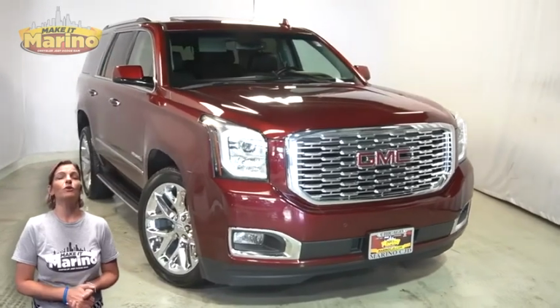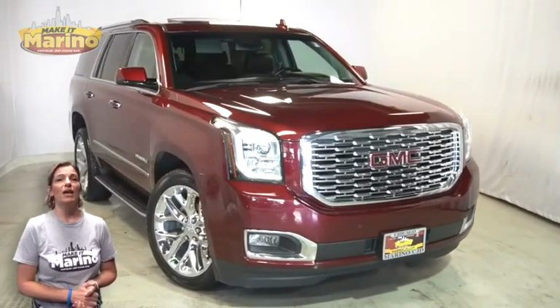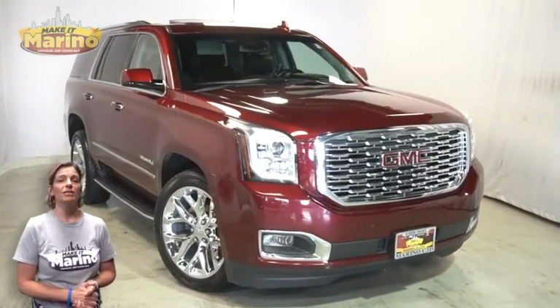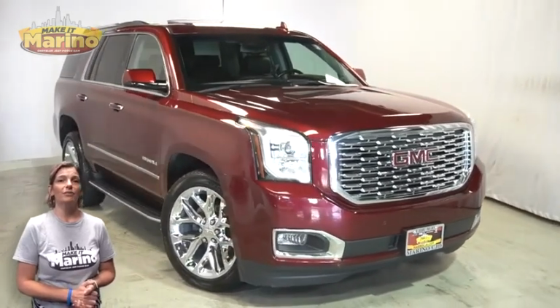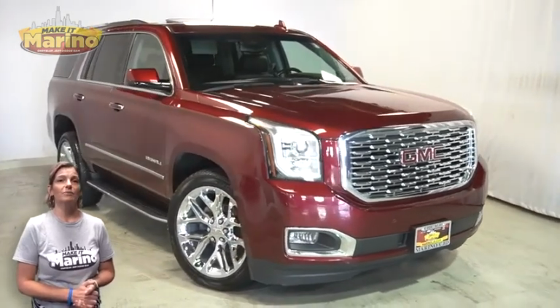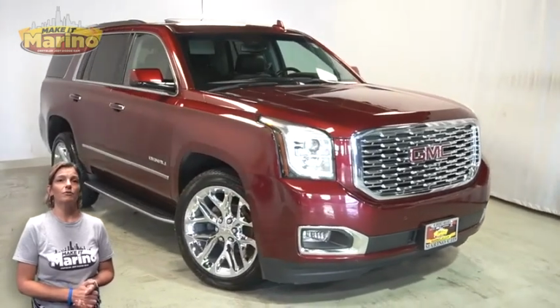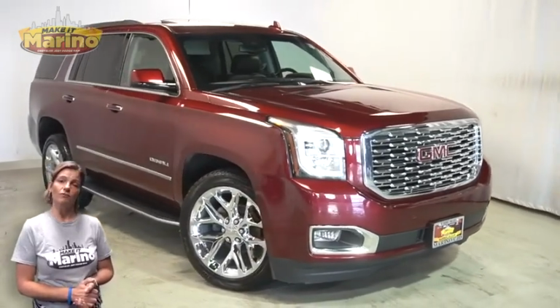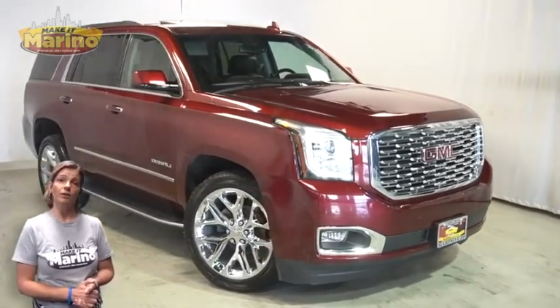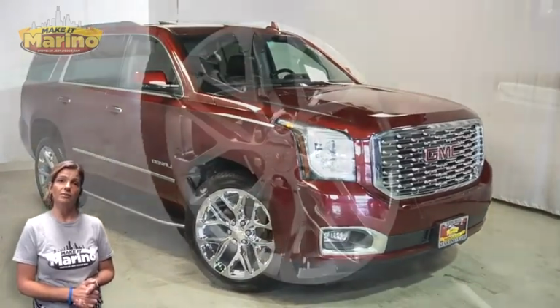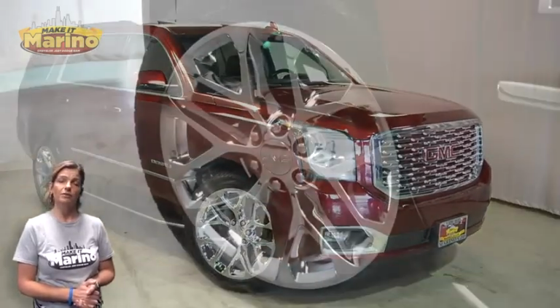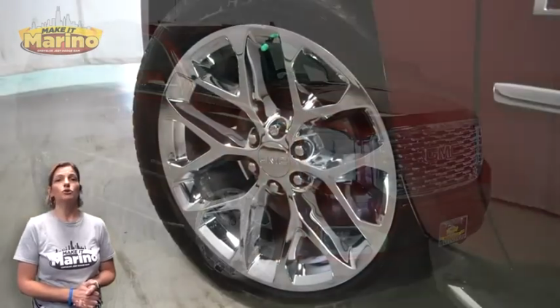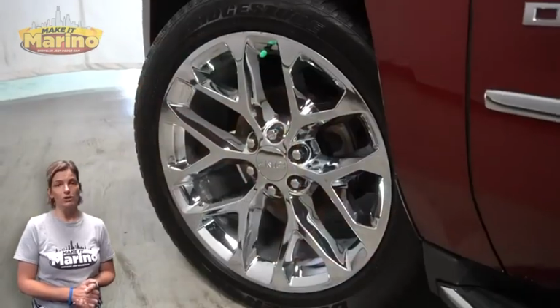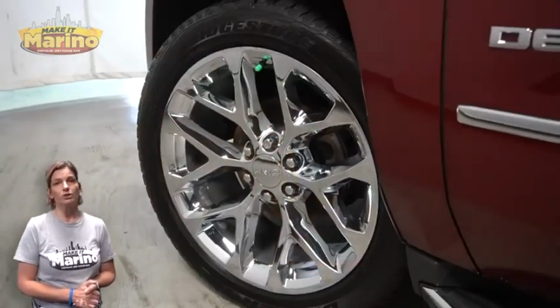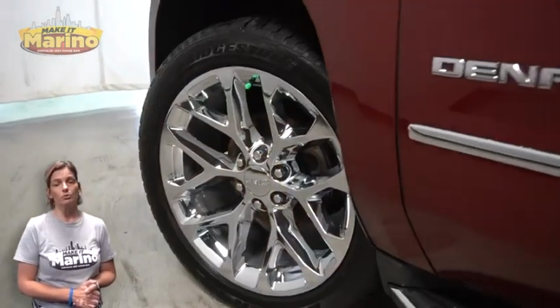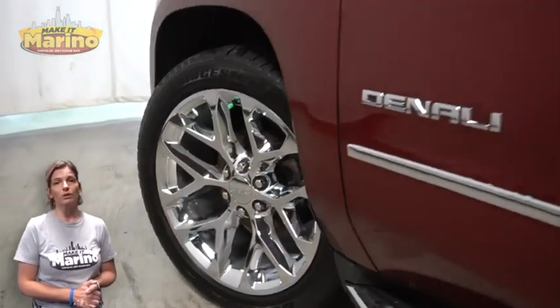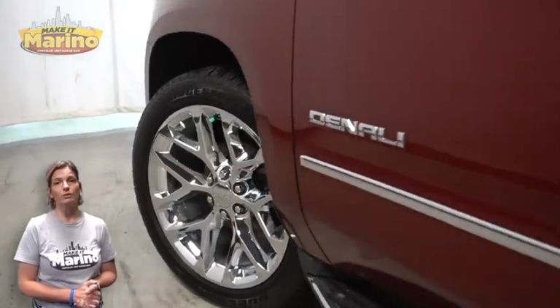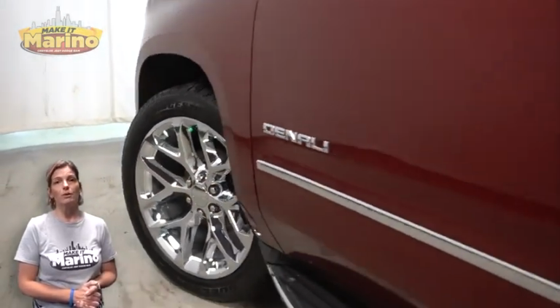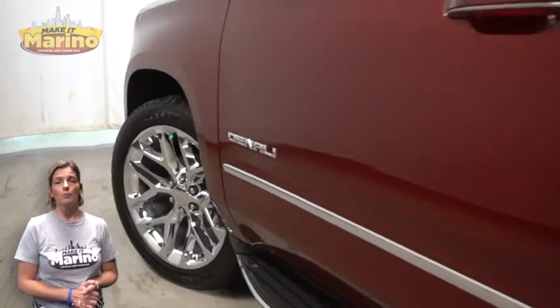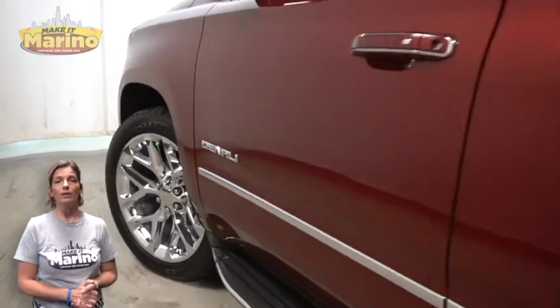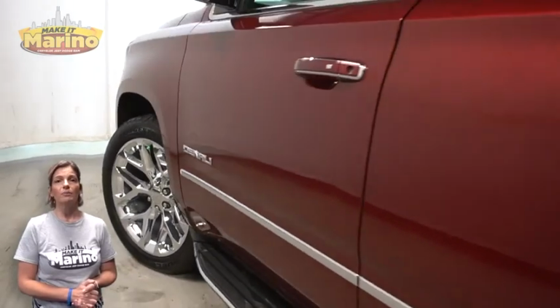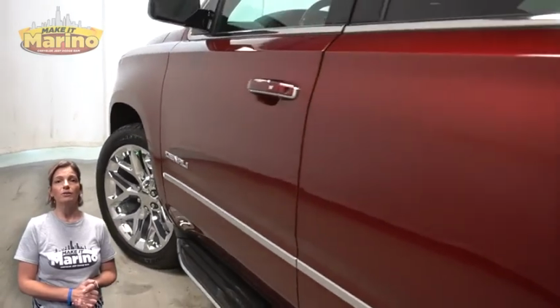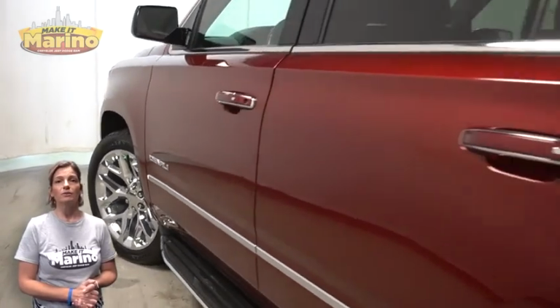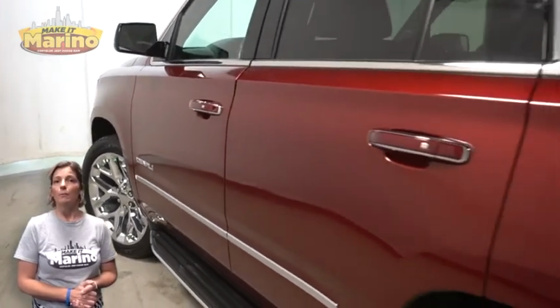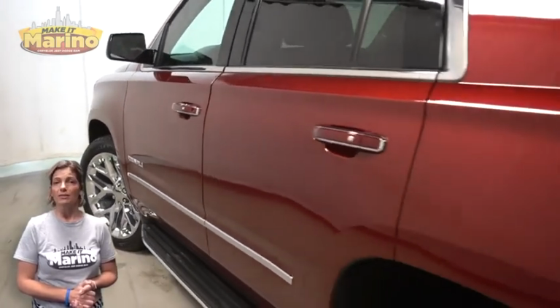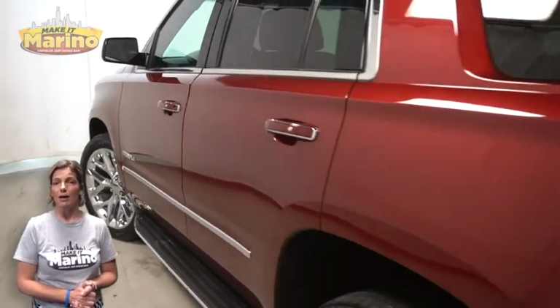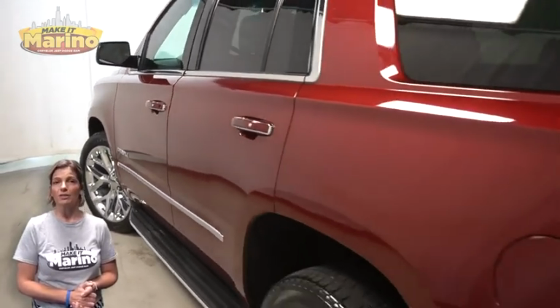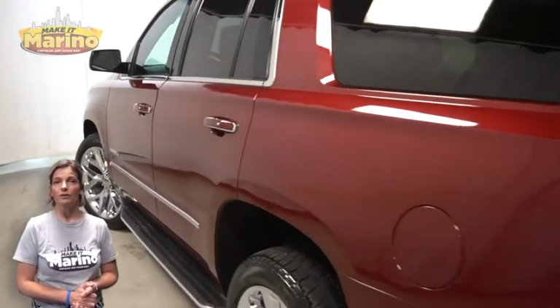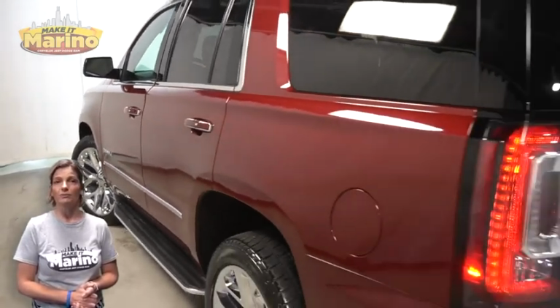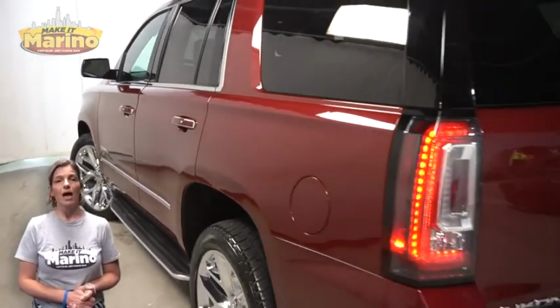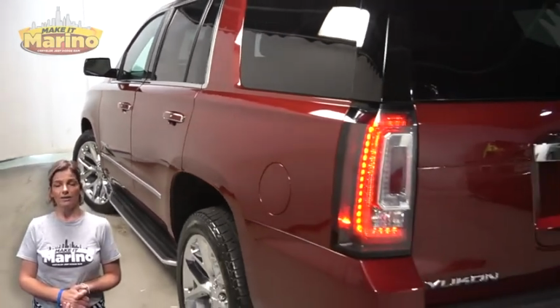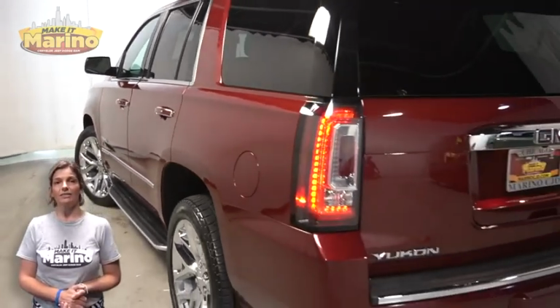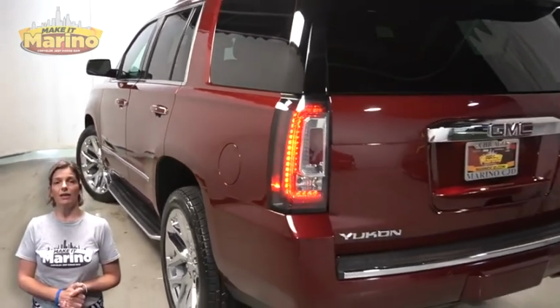With HID headlamps, front fog lamps, 22-inch aluminum wheels, power-heated mirrors, blind spot monitoring, and LED tail lamps.